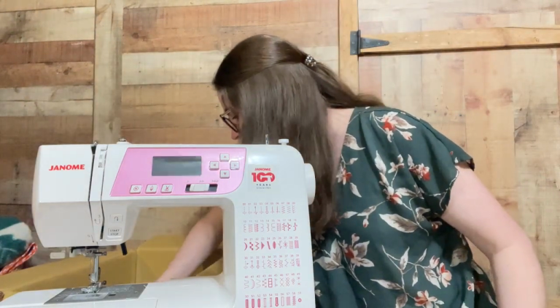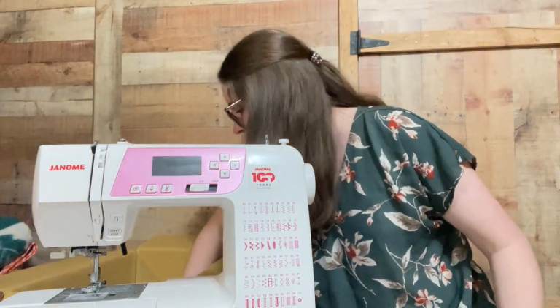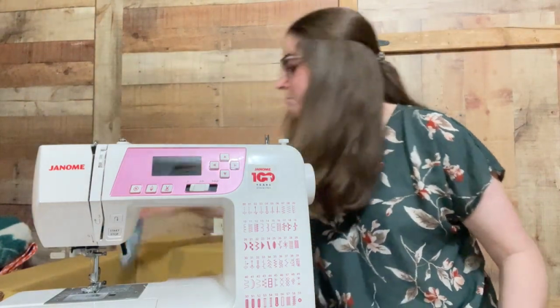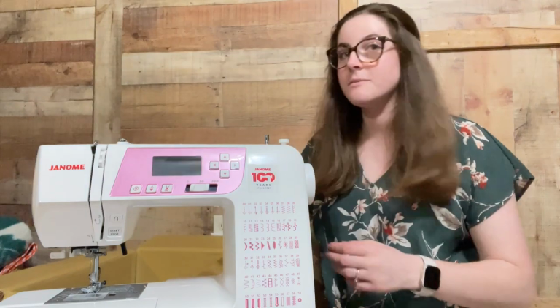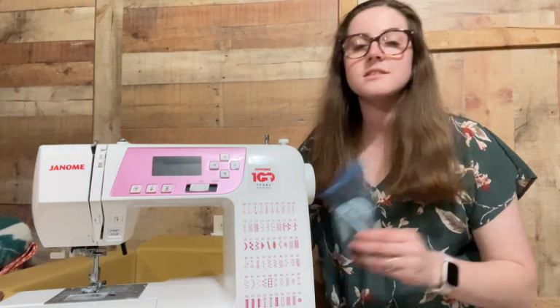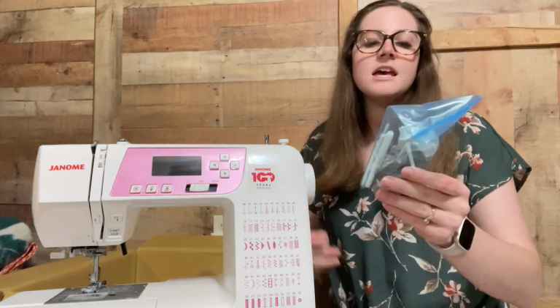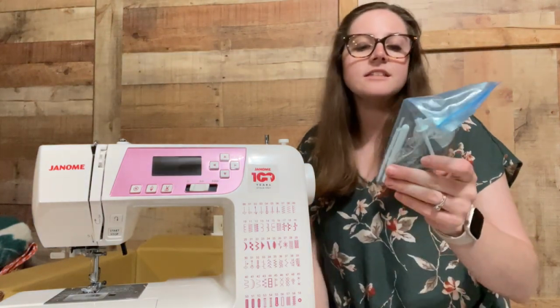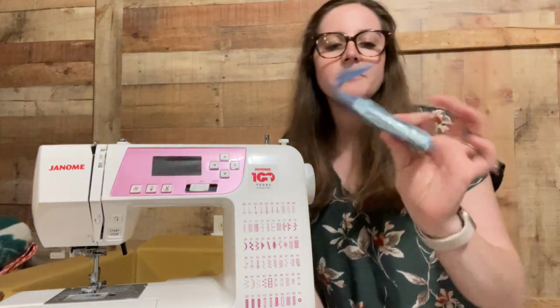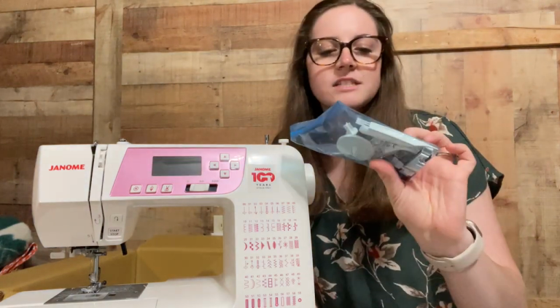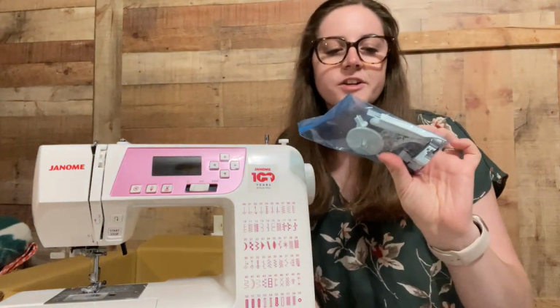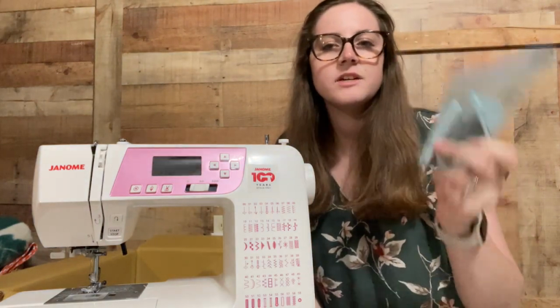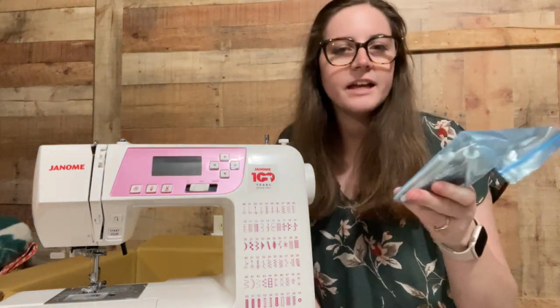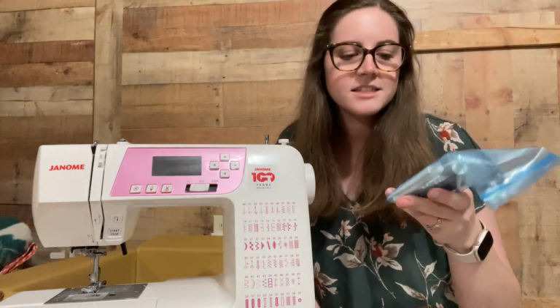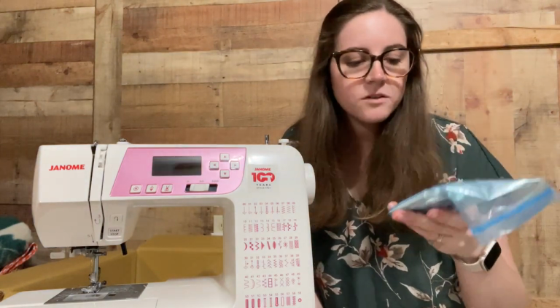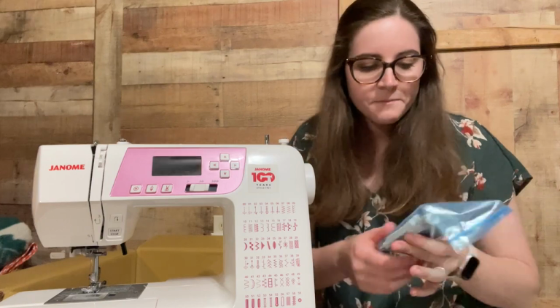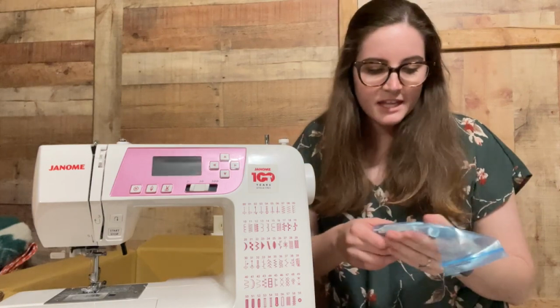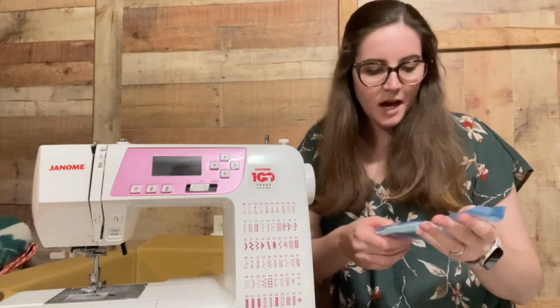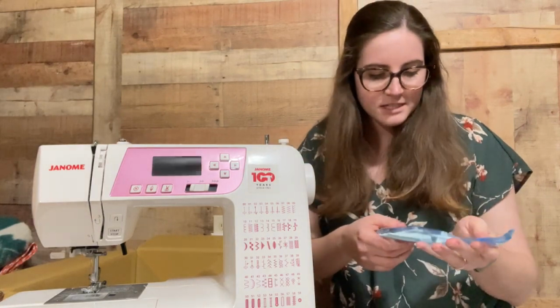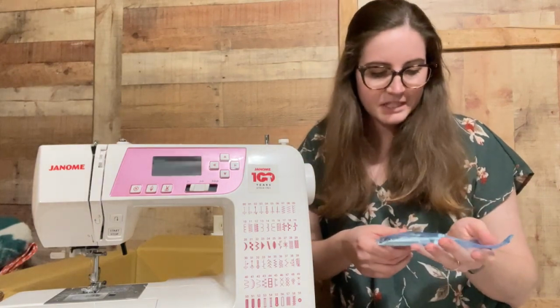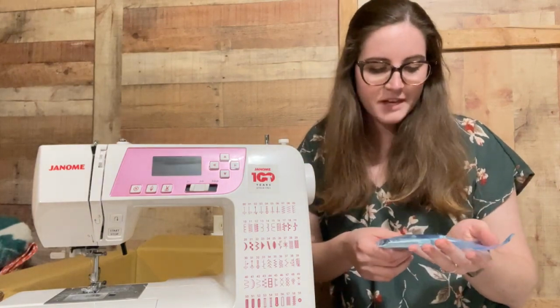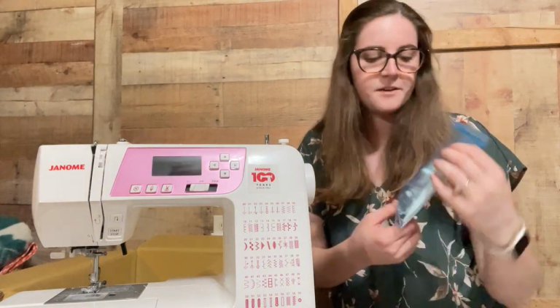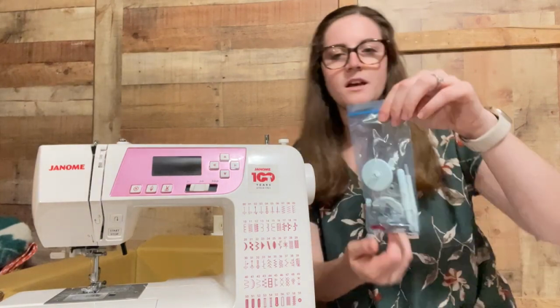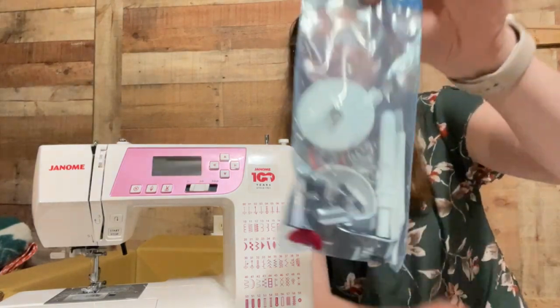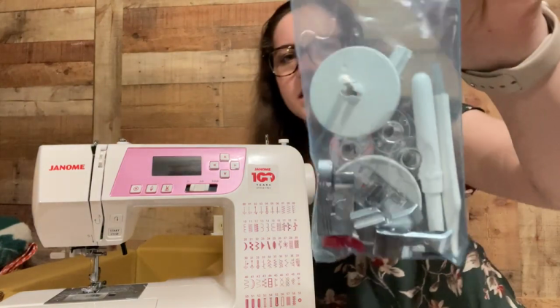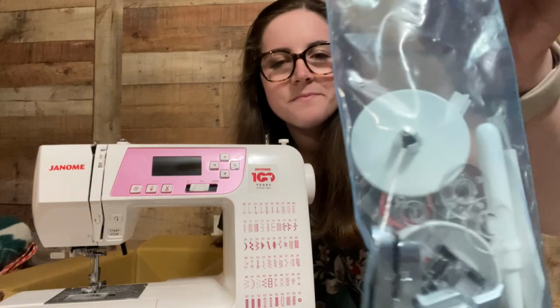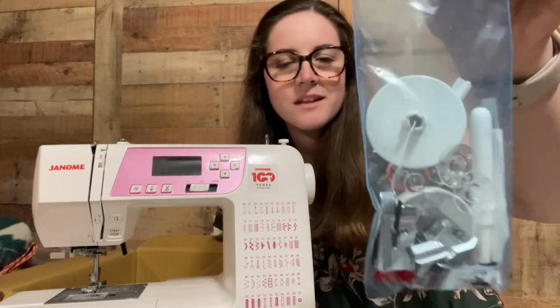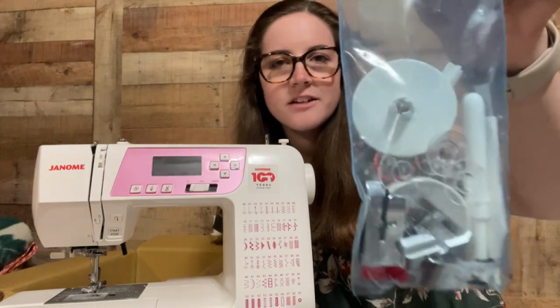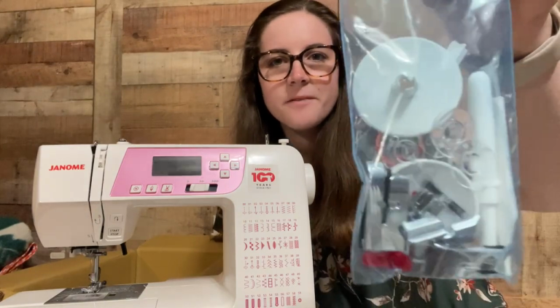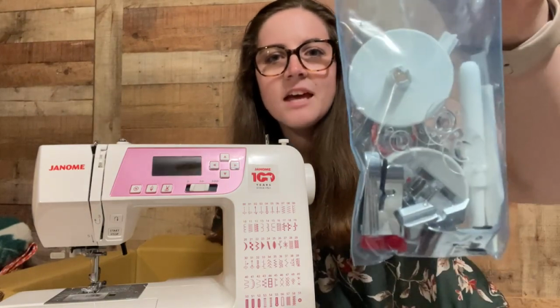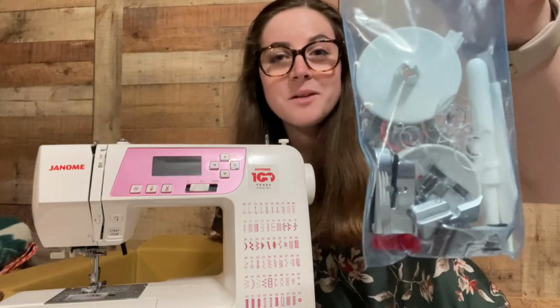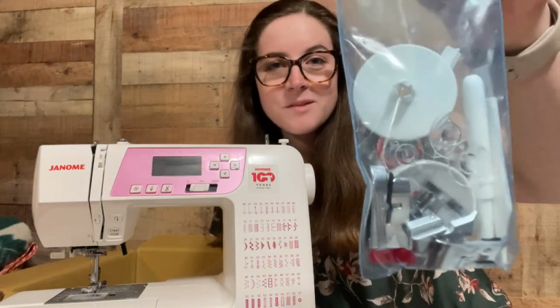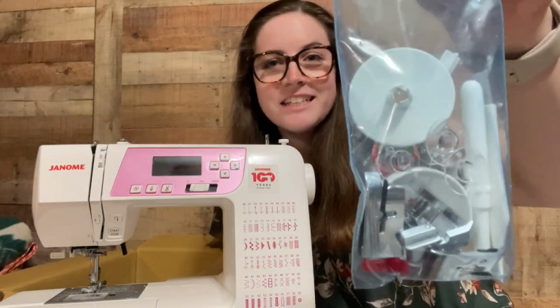In the bottom of the box is another little bag of accessories. In here it has some needles, bobbins, feet, and all these cool things. I'm going to plug in the machine and show you a few of the features that it has that I really liked.